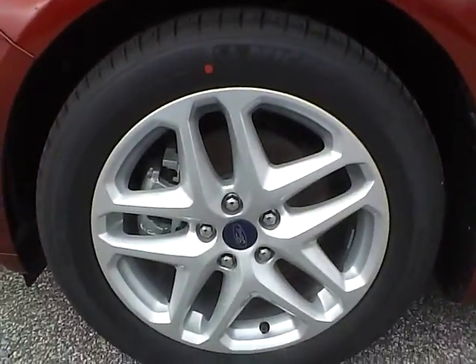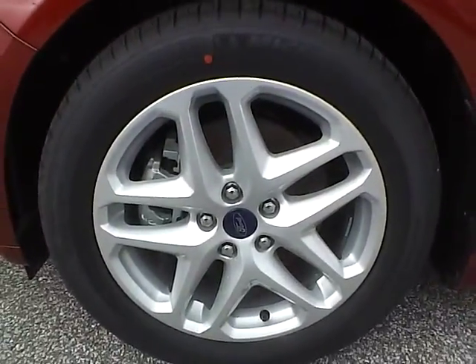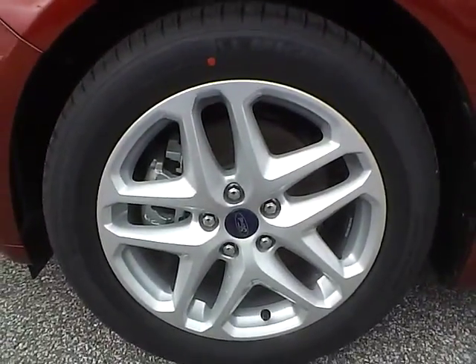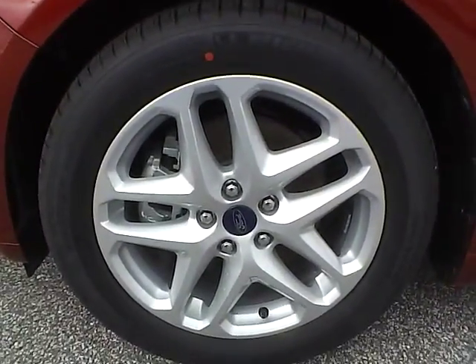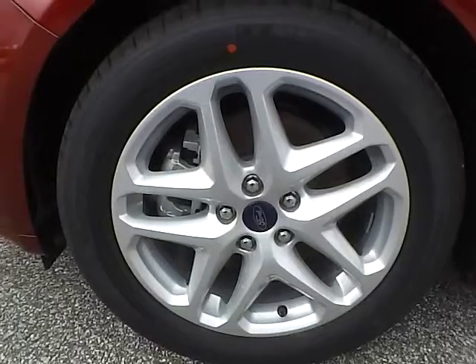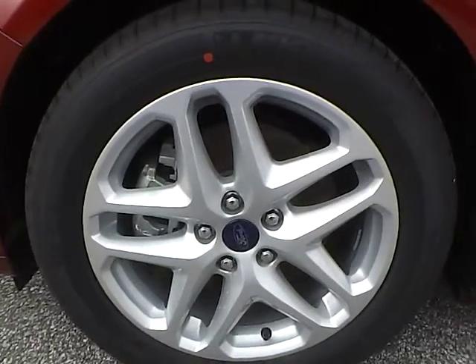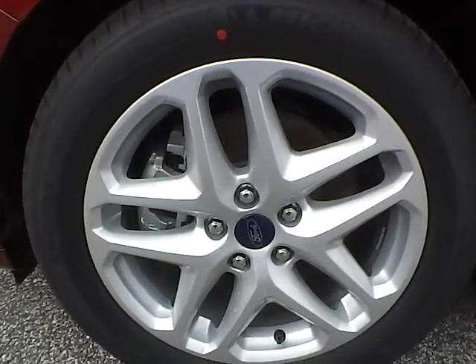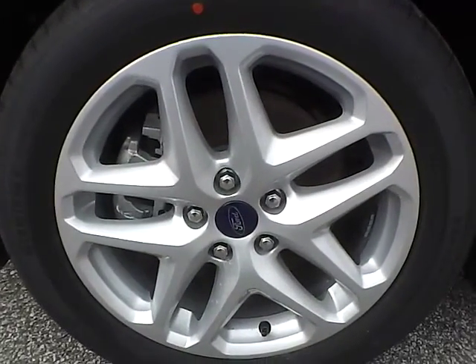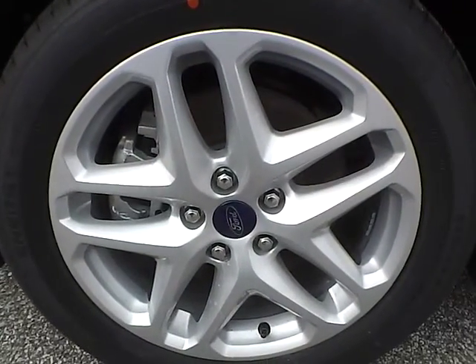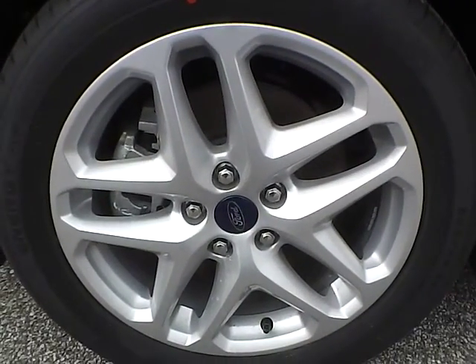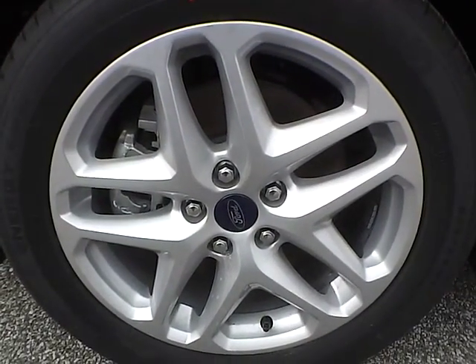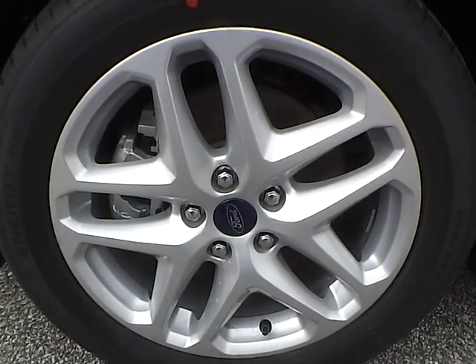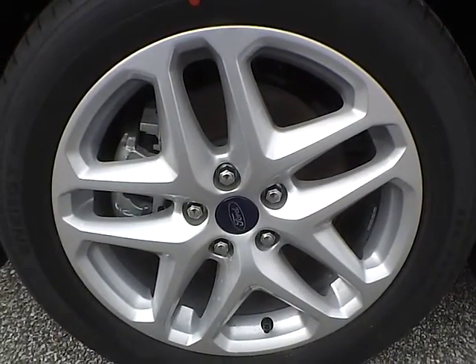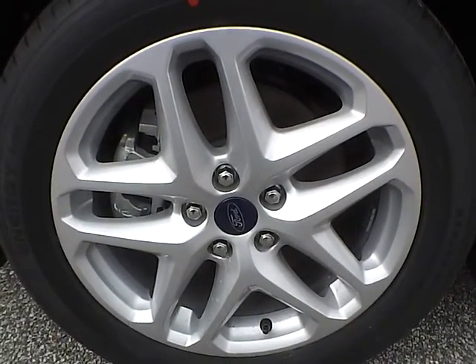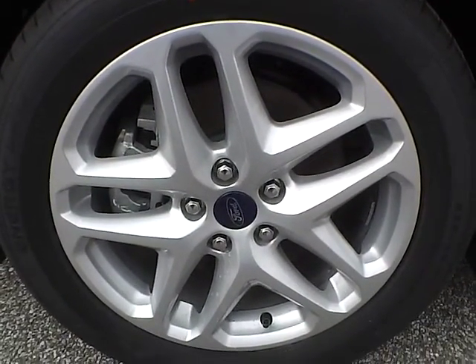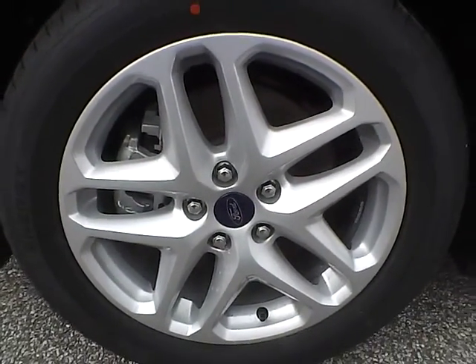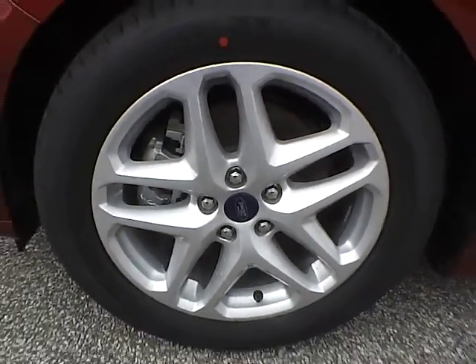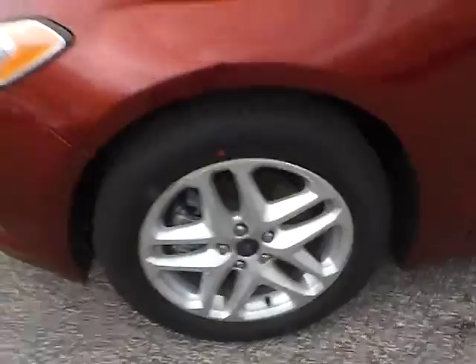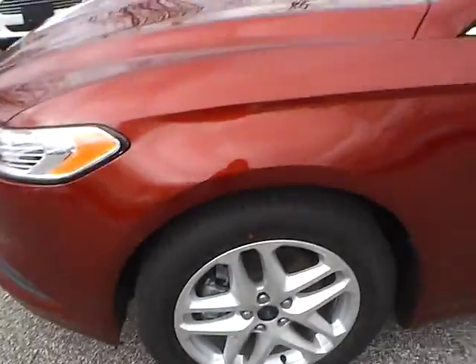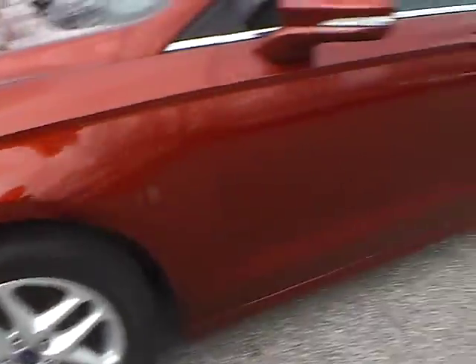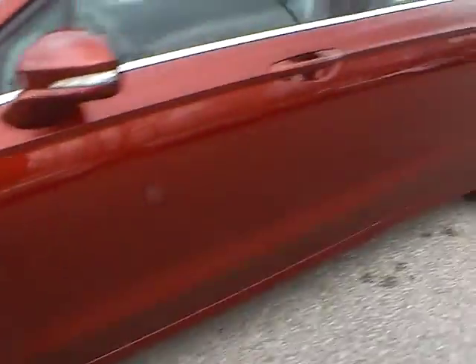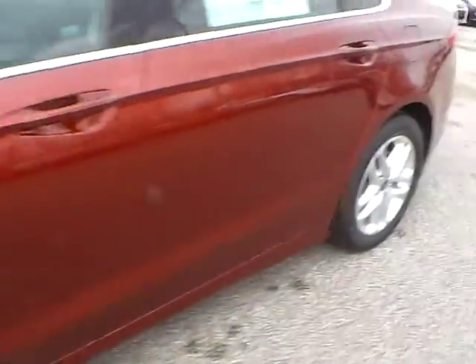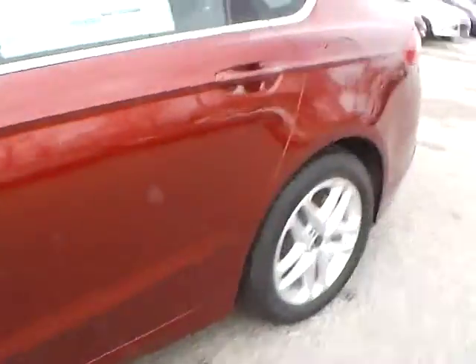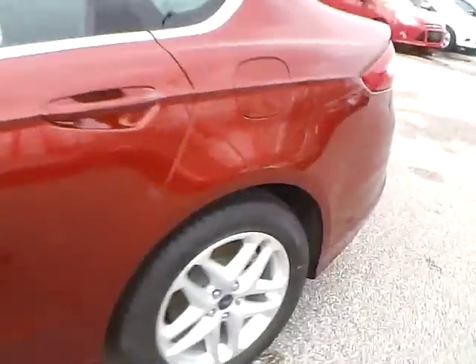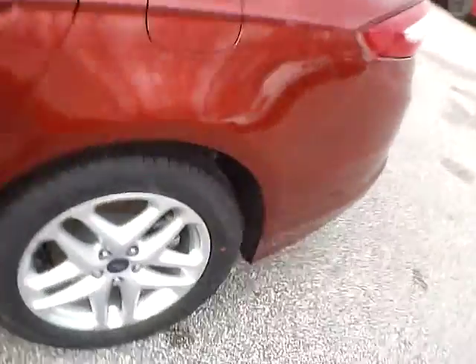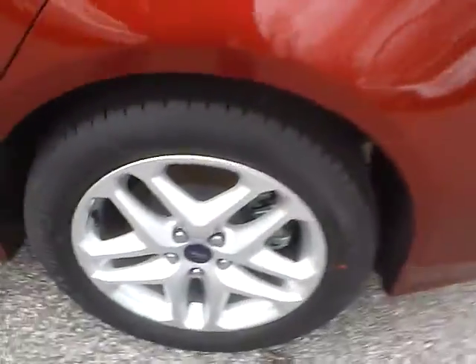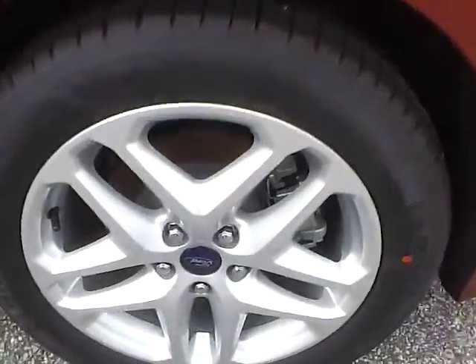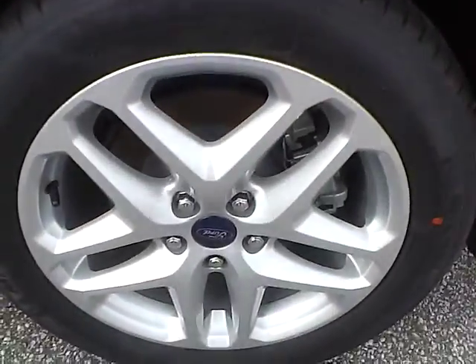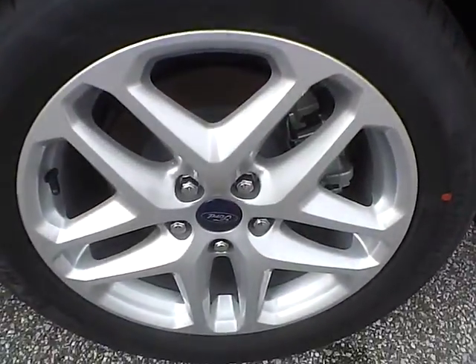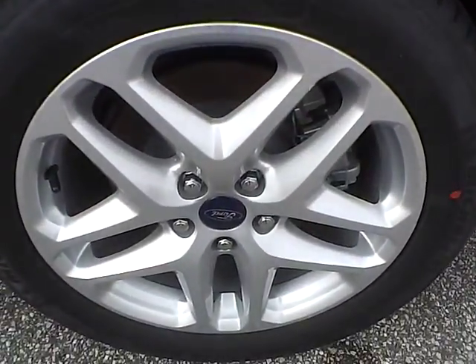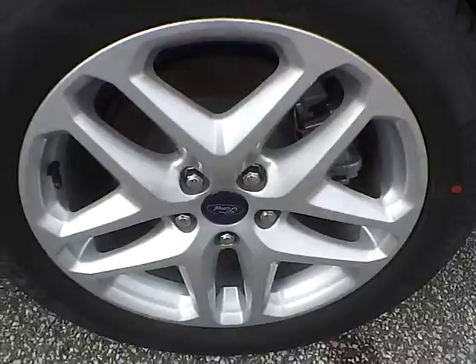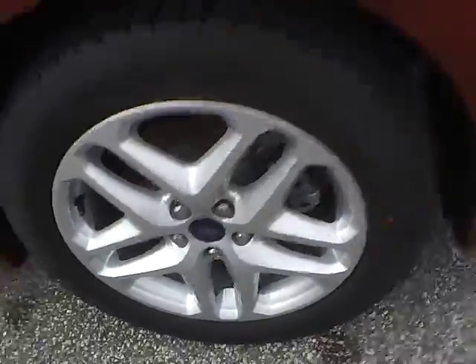Up front we have Michelin tires on 17 inch wheels. As you can see there is no curb rash or scratches. No dents or dings along the side. No curb rash or scratches on the rear wheel.